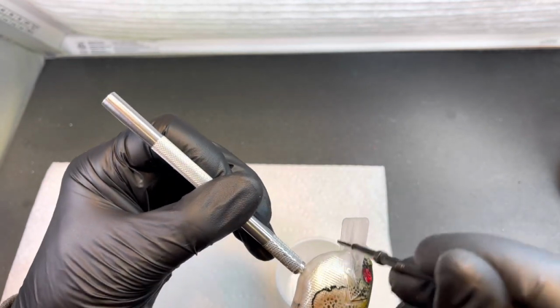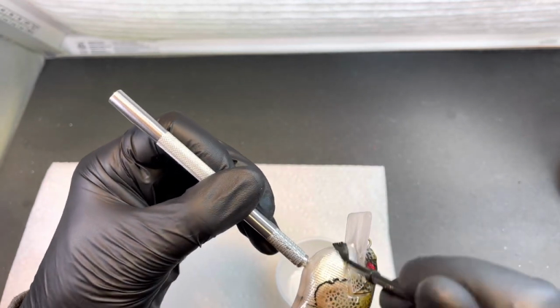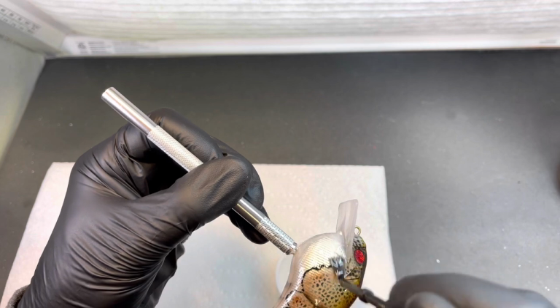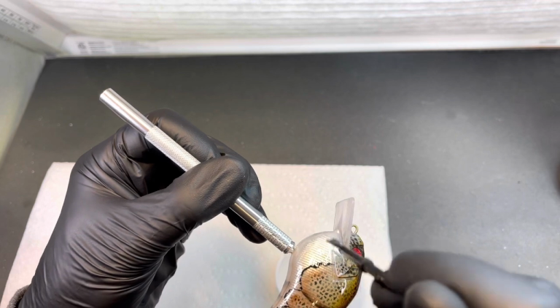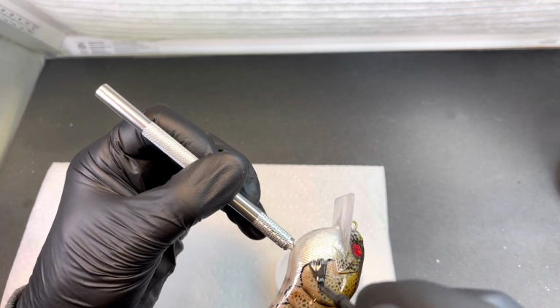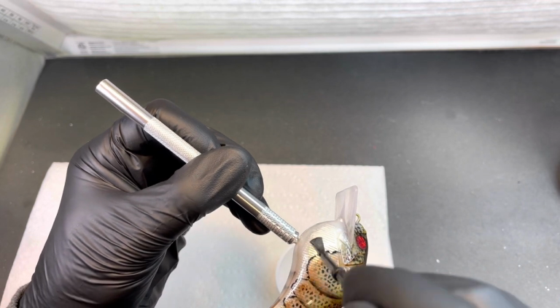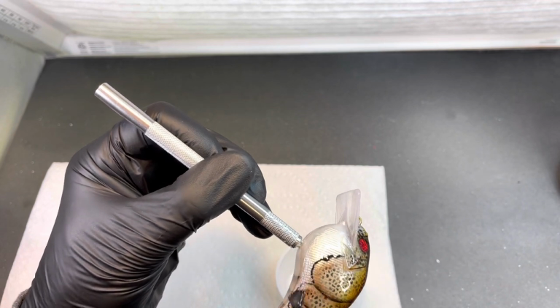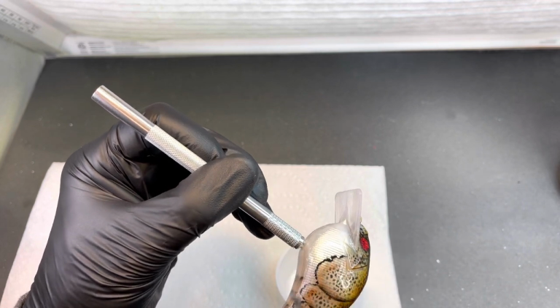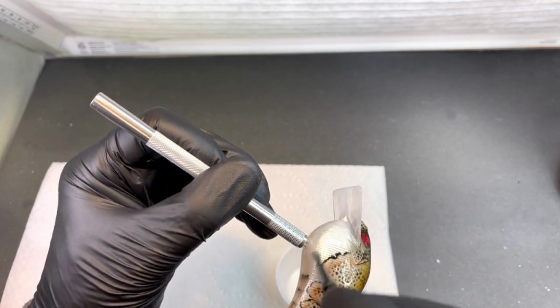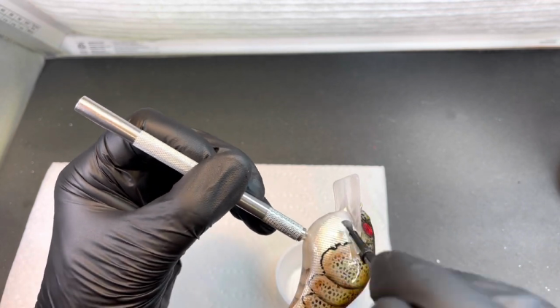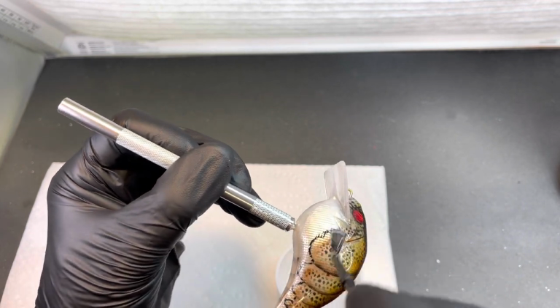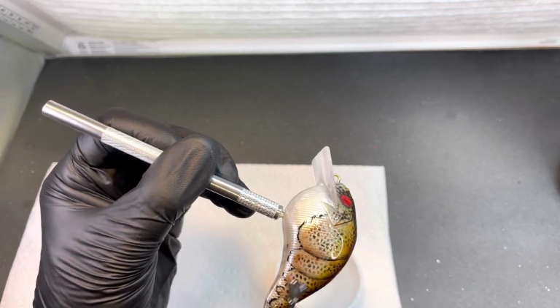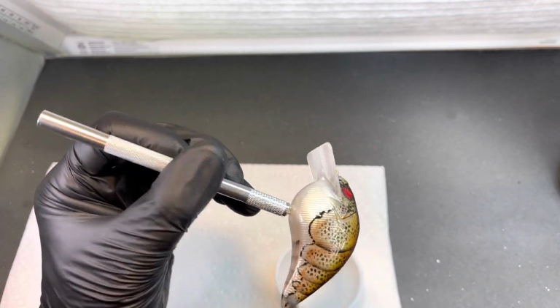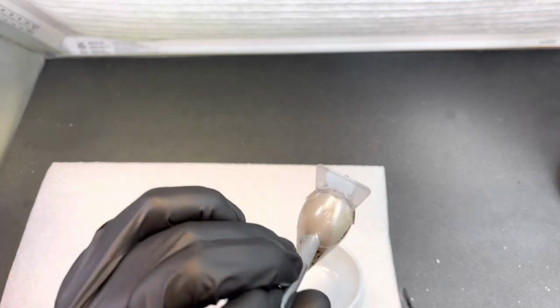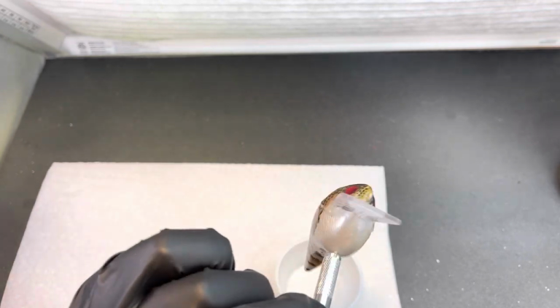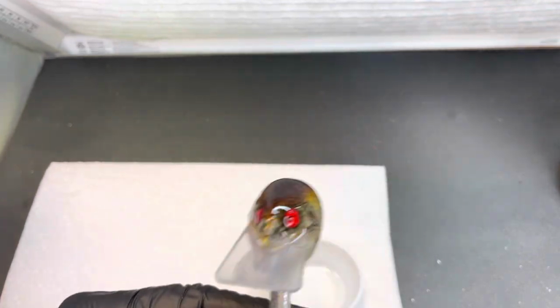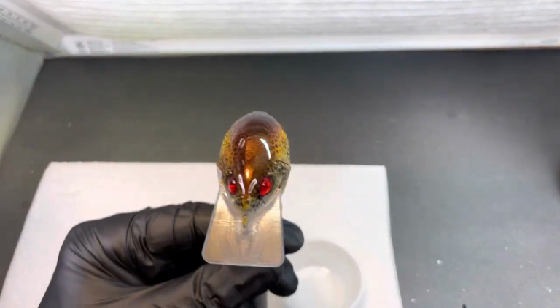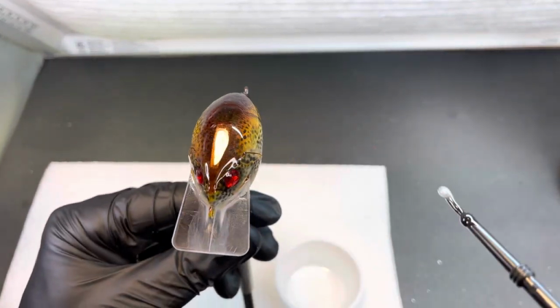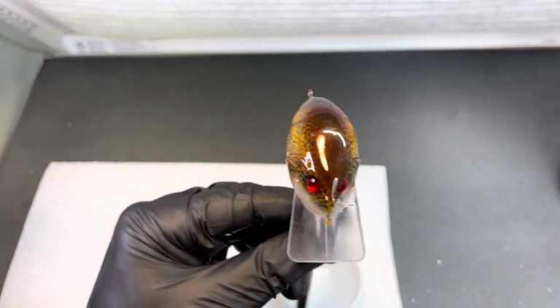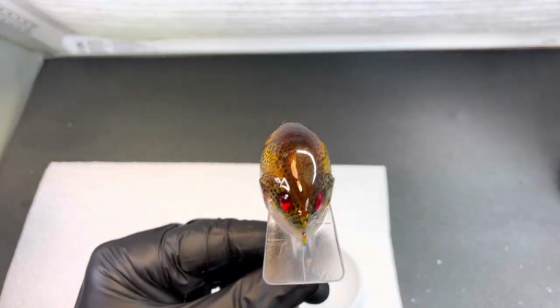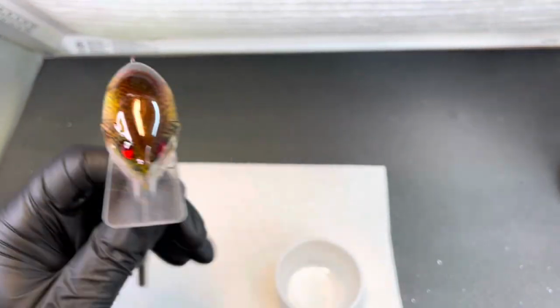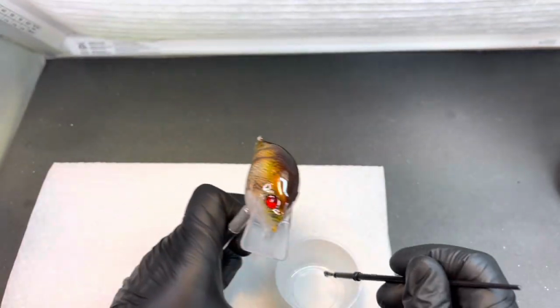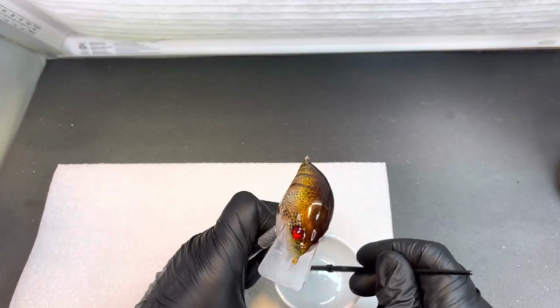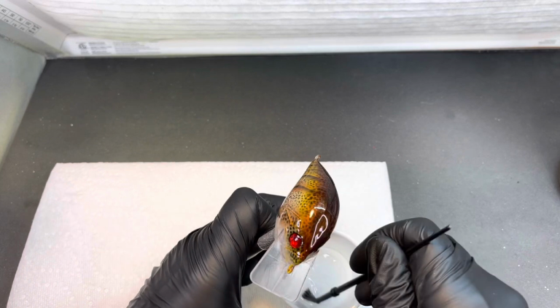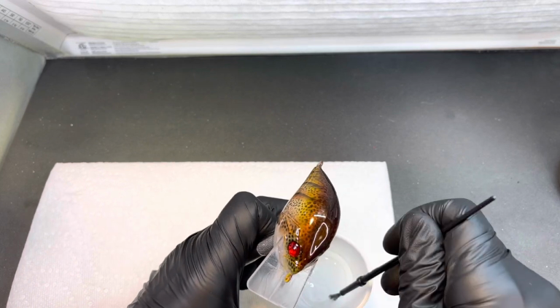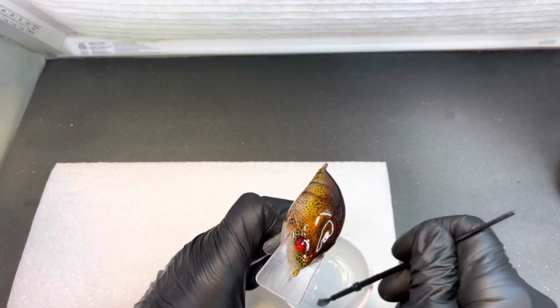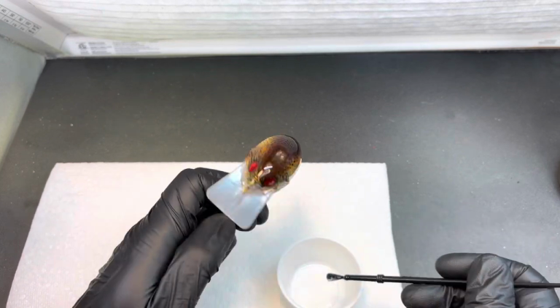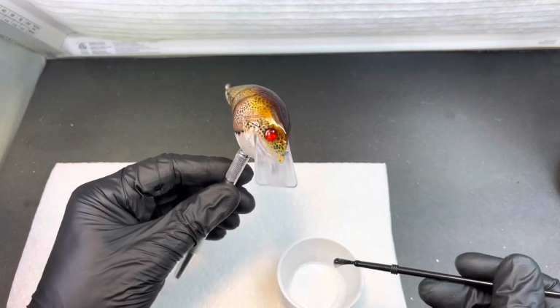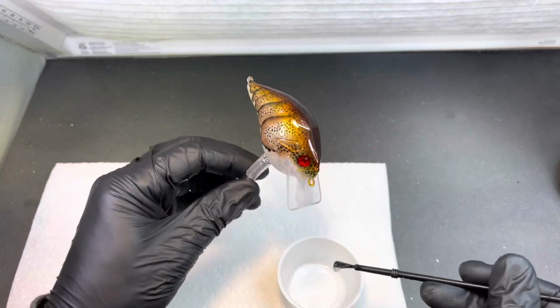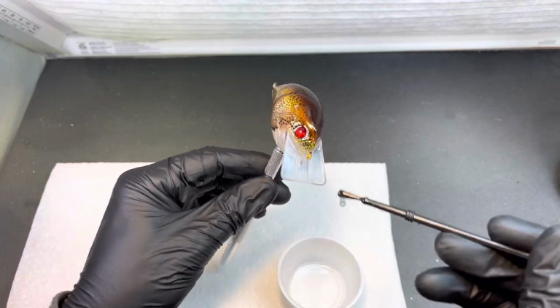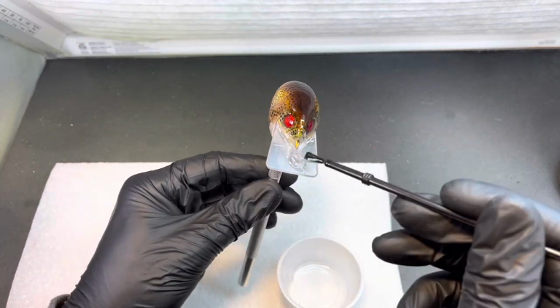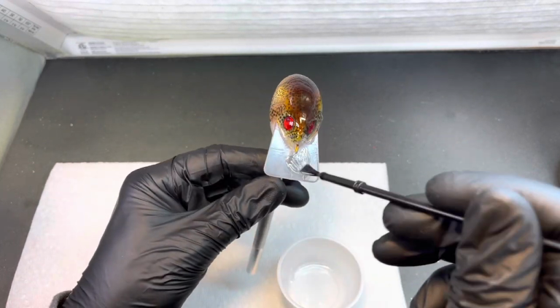You need to go check Russ out at Insane Custom Stencils.com. Jimmy also sells his stencils, so you can get with Jimmy — Jimmy's got them too.